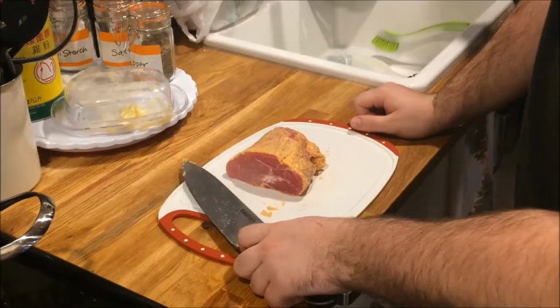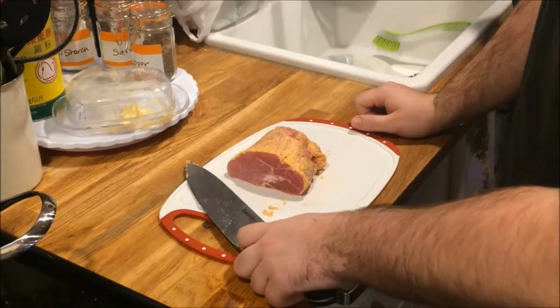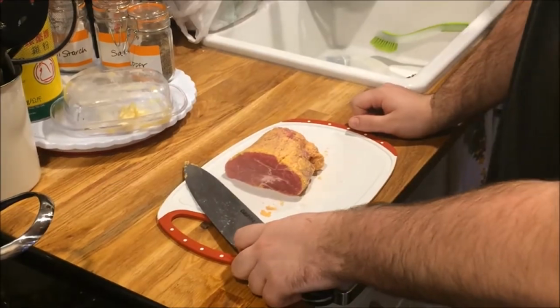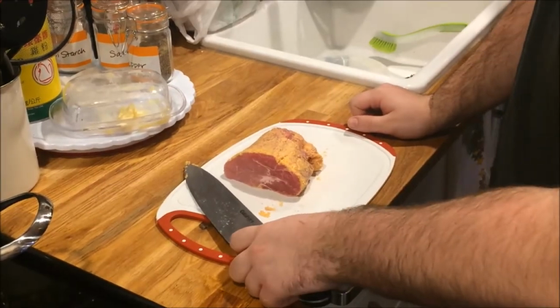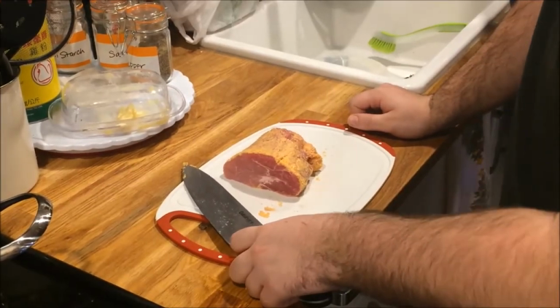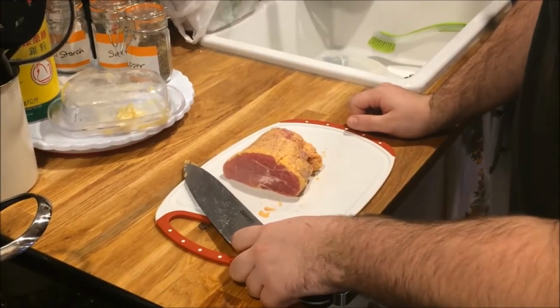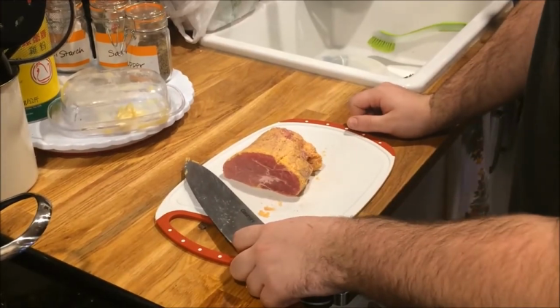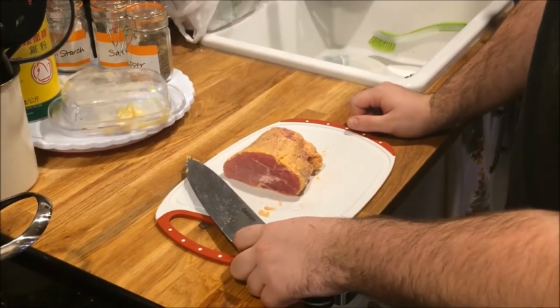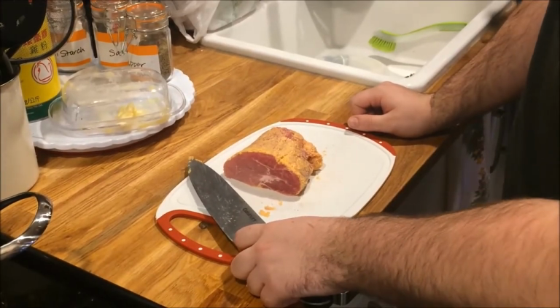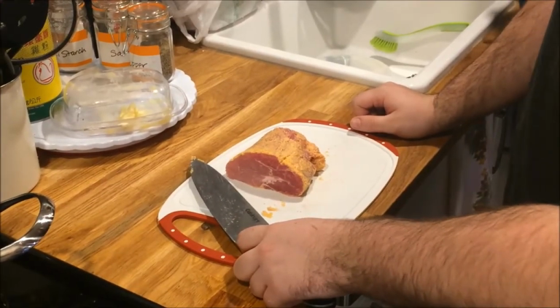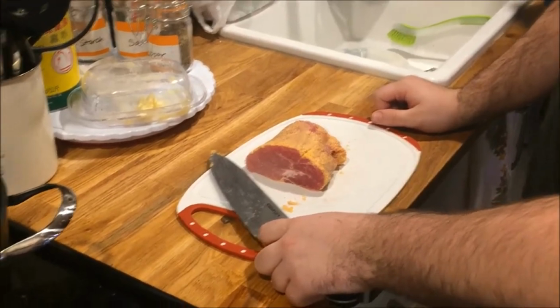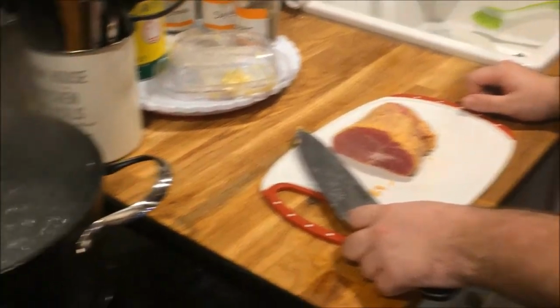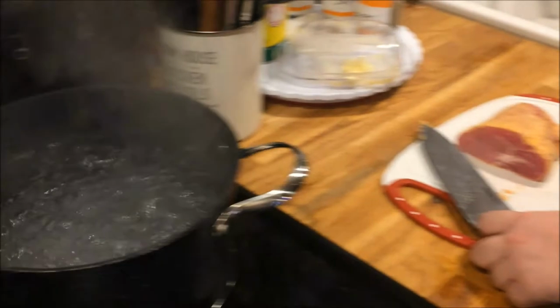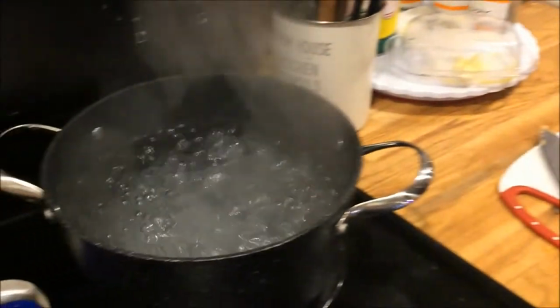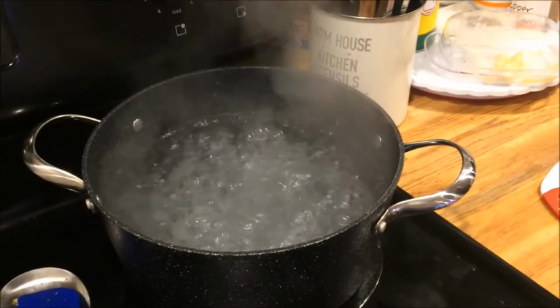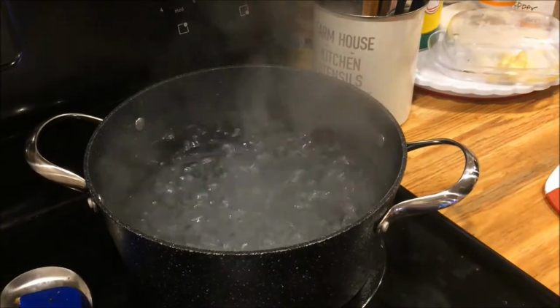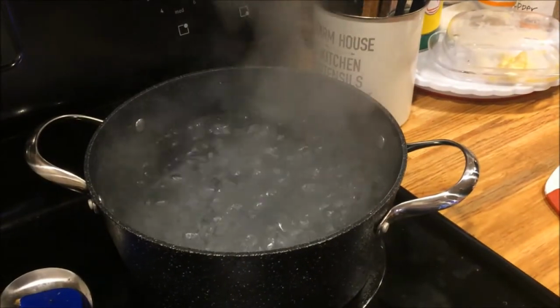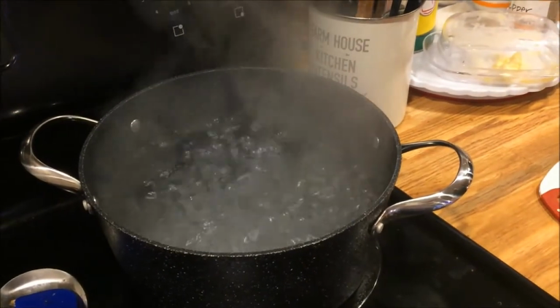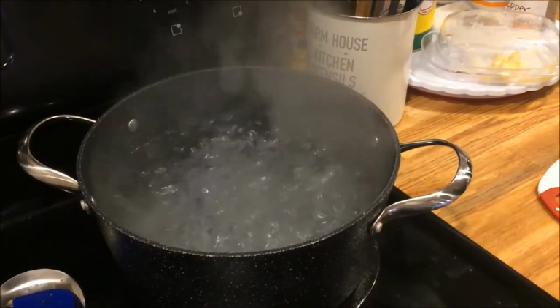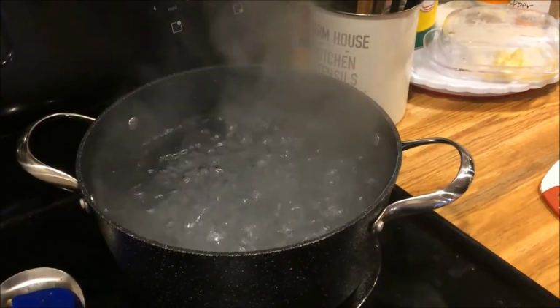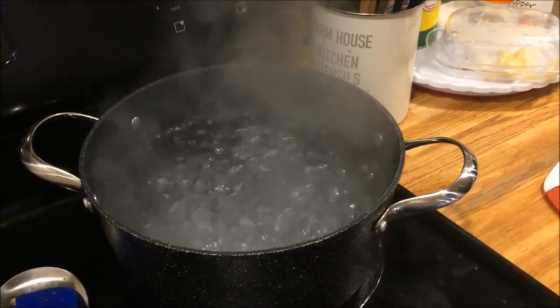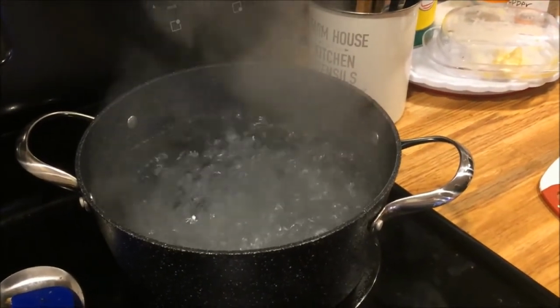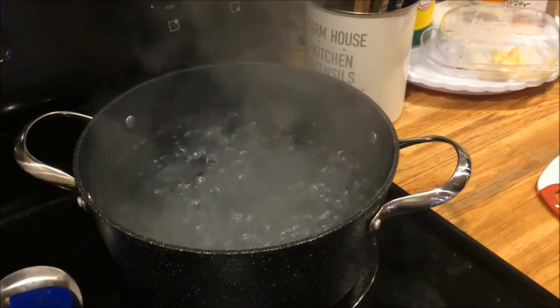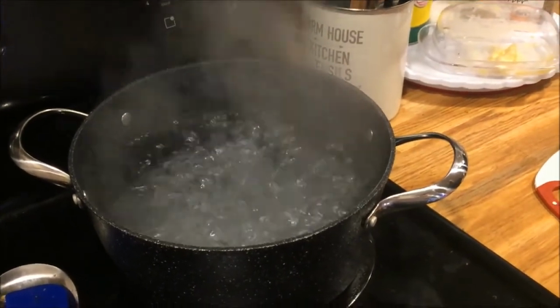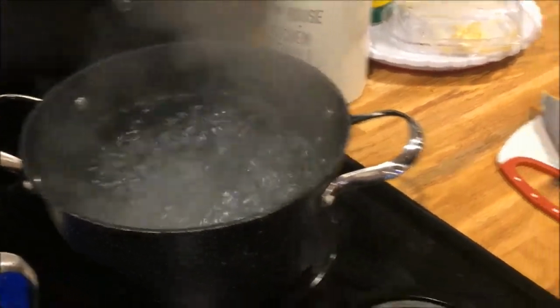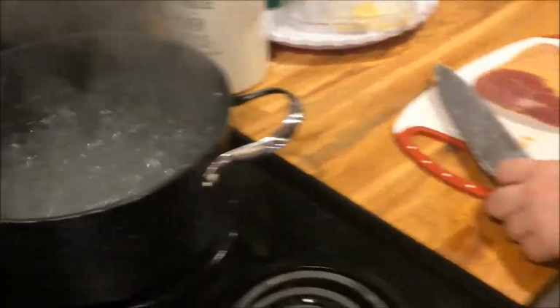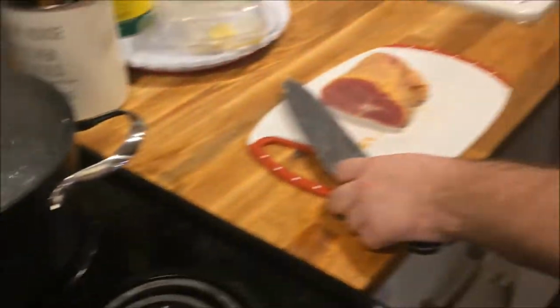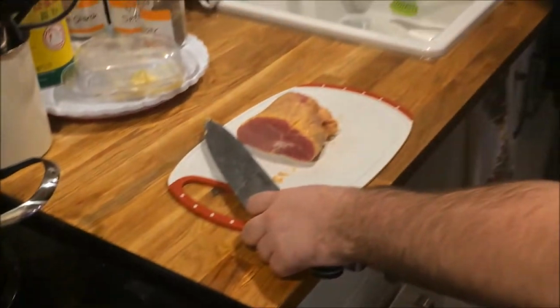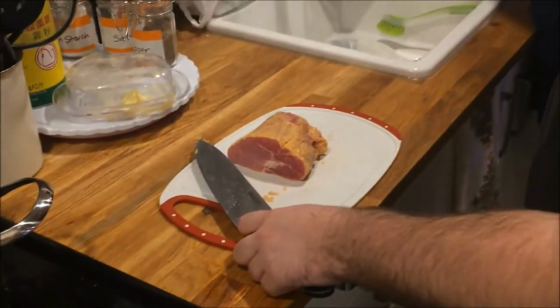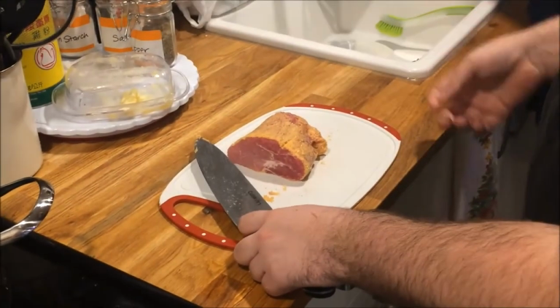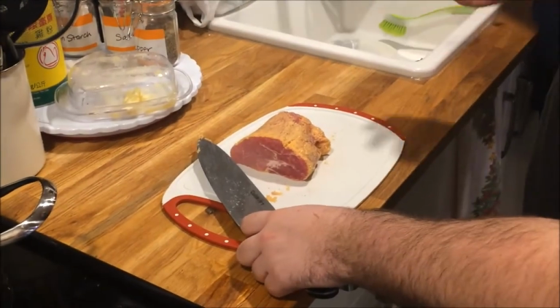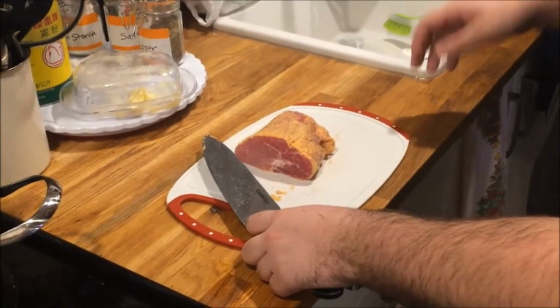The first step for the carbonara is going to be boiling your water. You're going to want to salt it so it tastes like the ocean. I thought the ocean didn't taste very good. It doesn't, but it adds a lot of flavor to your spaghetti.